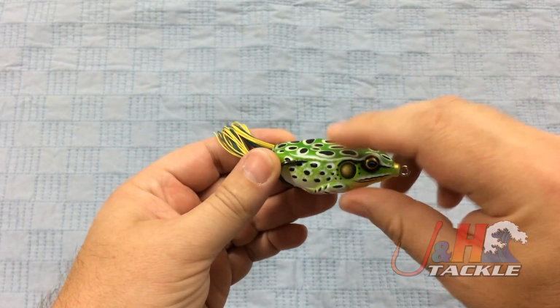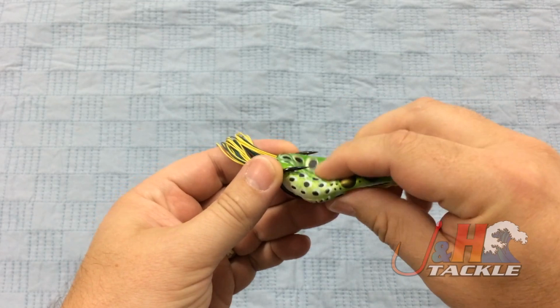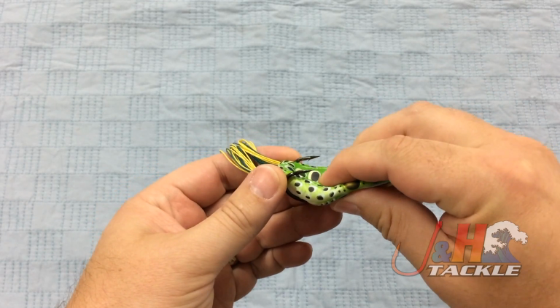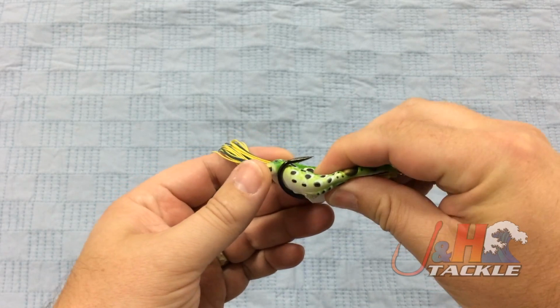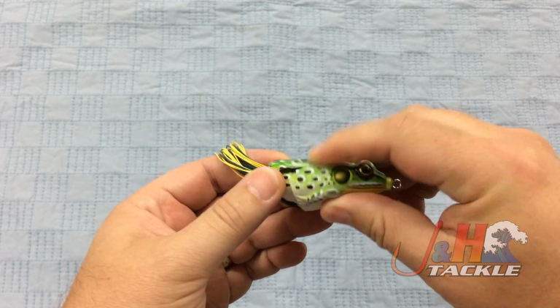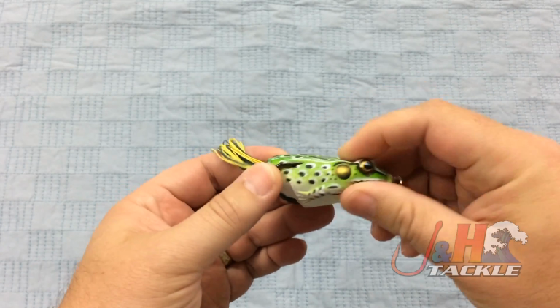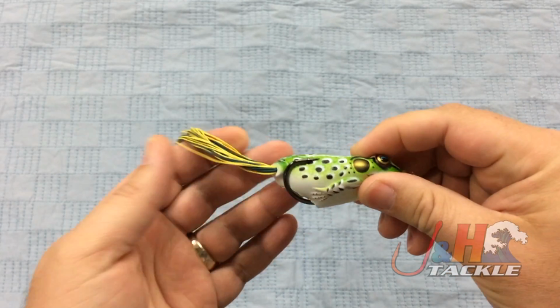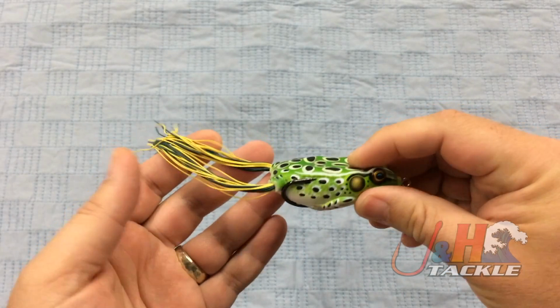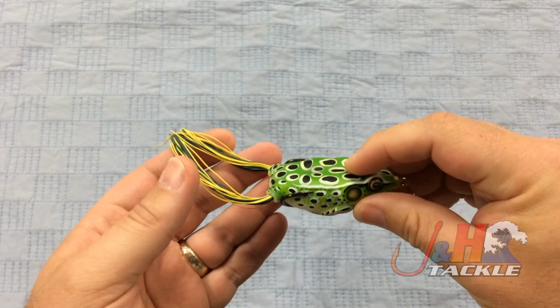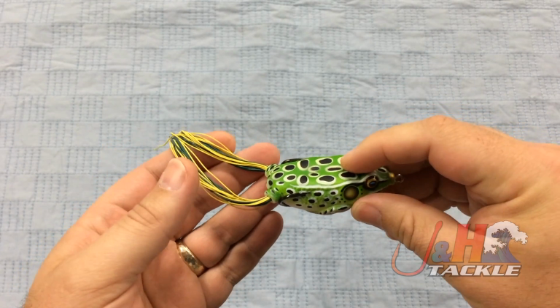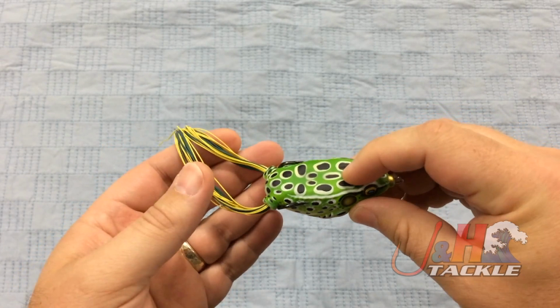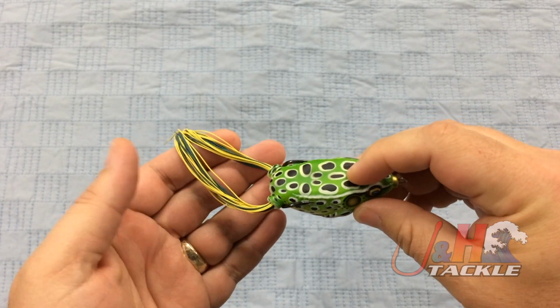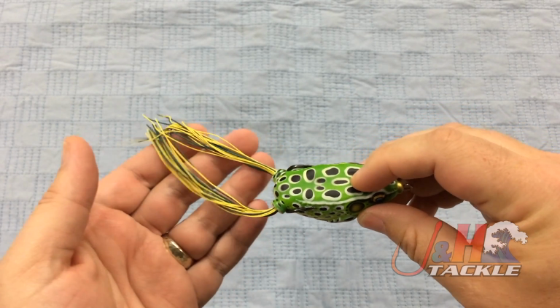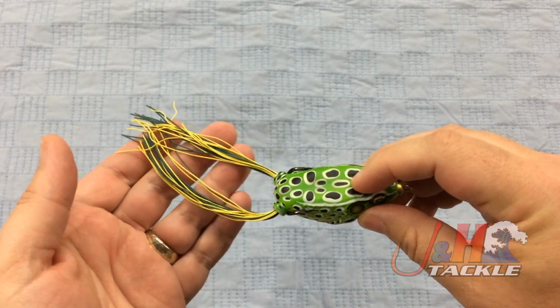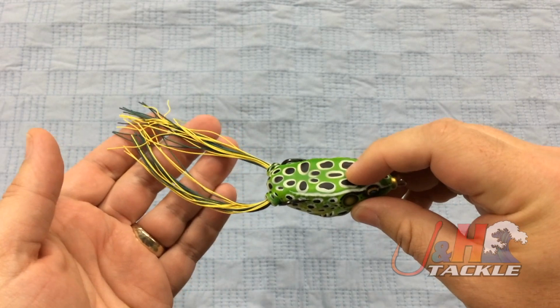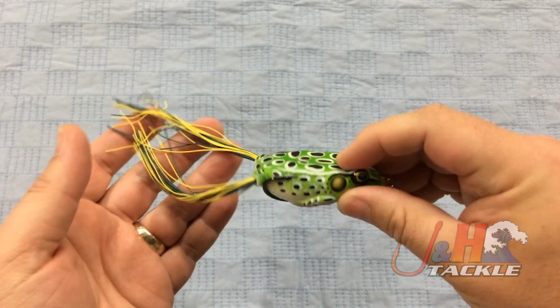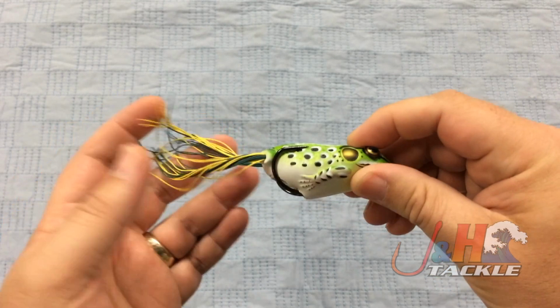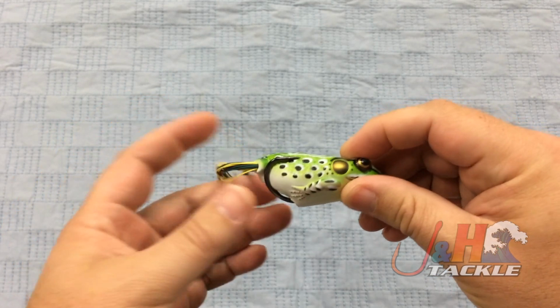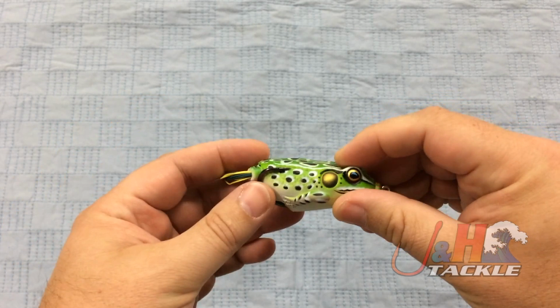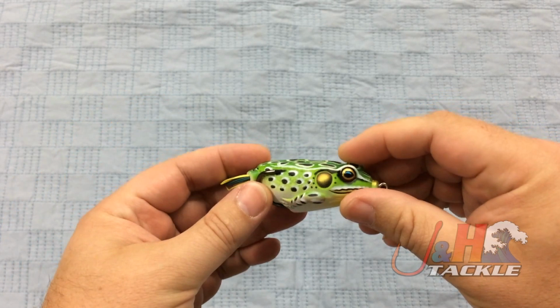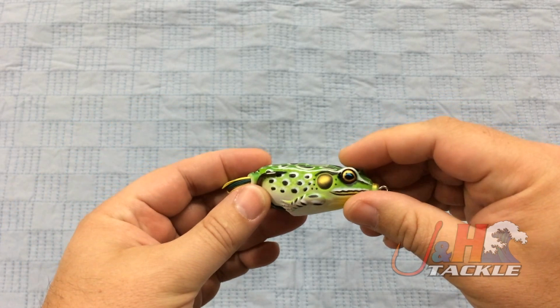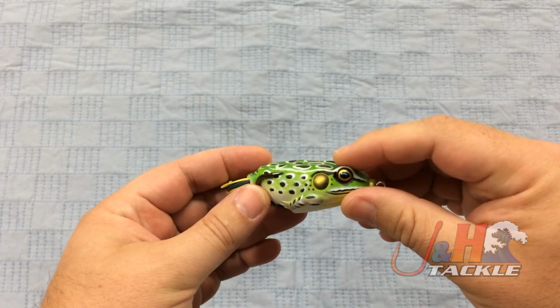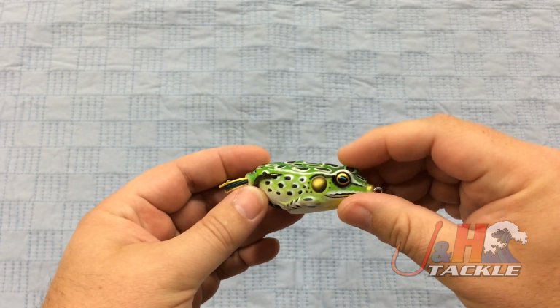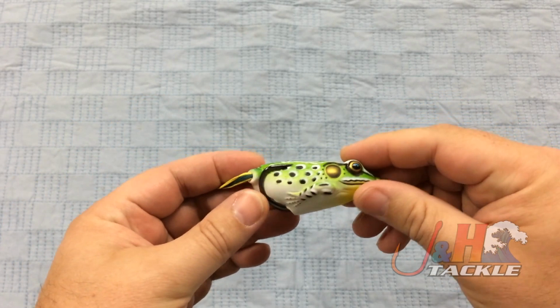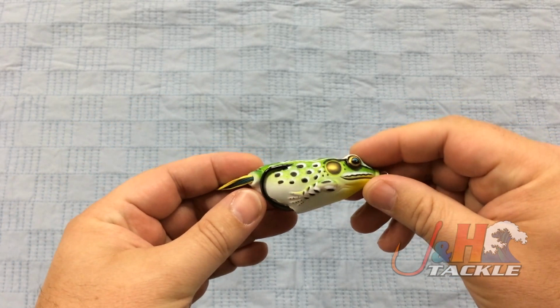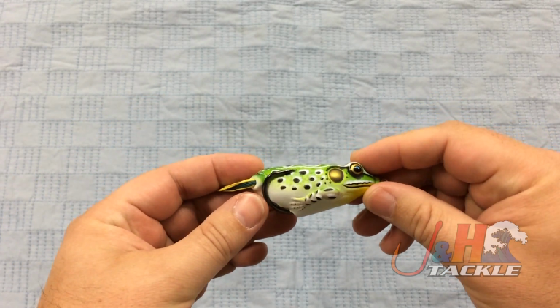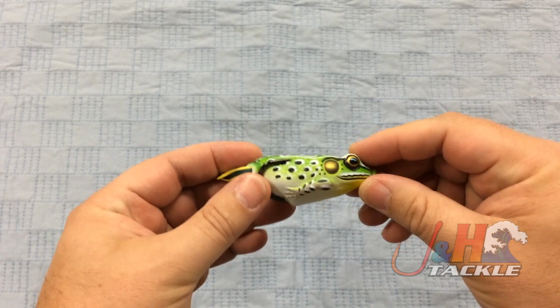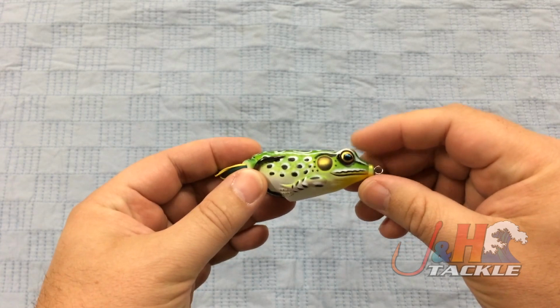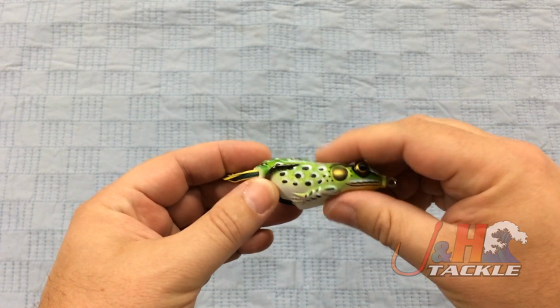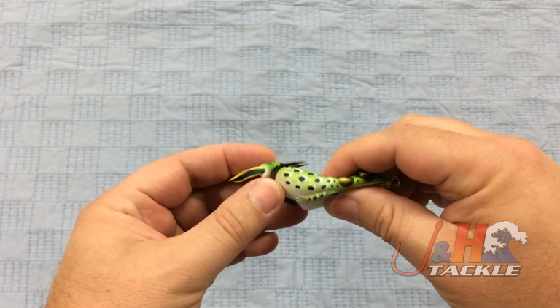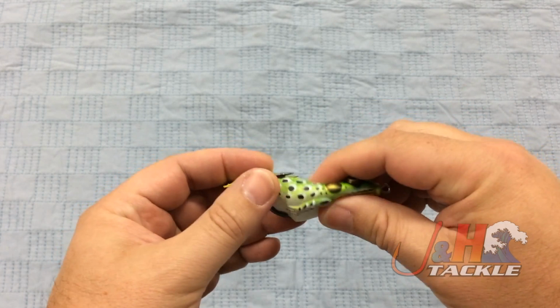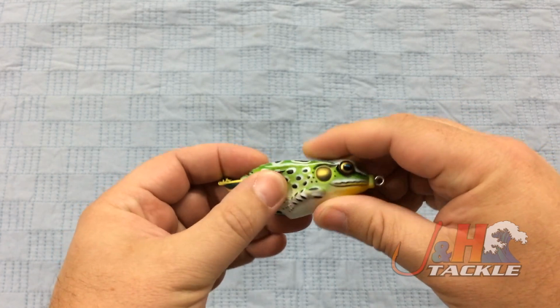The fish hits, collapses the body, gets hooked, and you don't have to worry about missing a lot of hookups — because the hooks are so sharp and the body itself is easily collapsible, super soft.